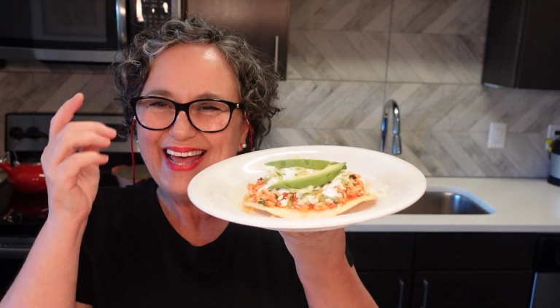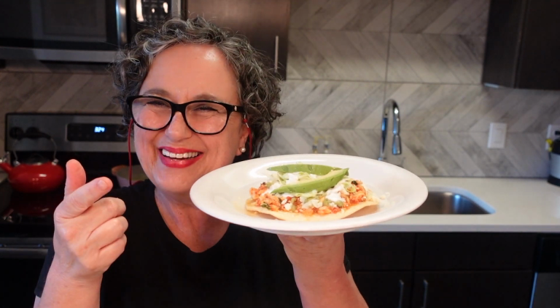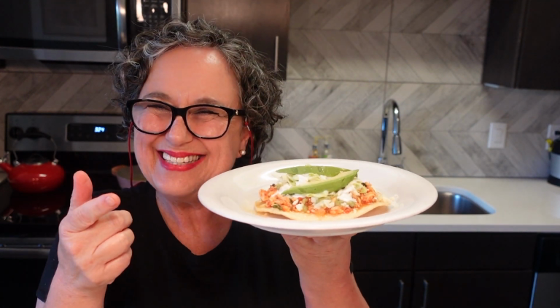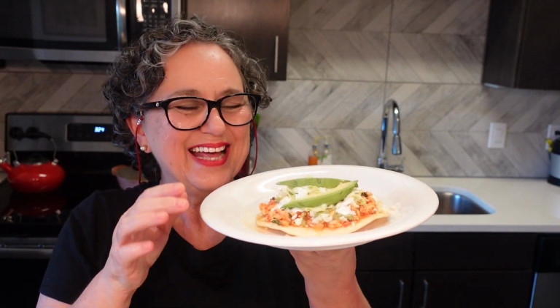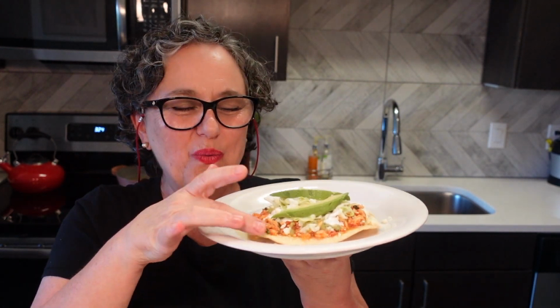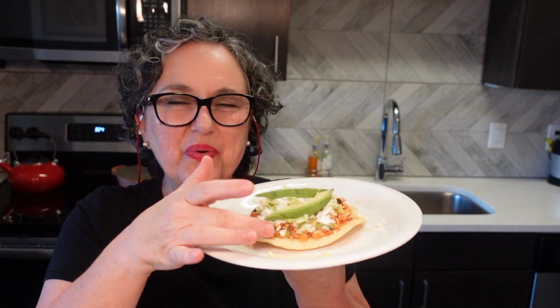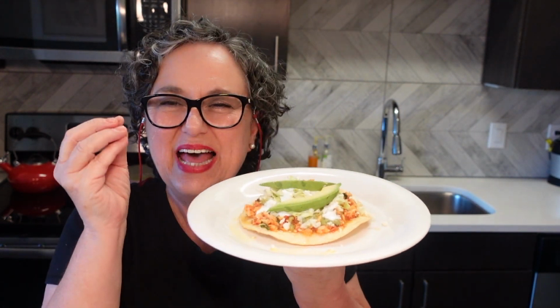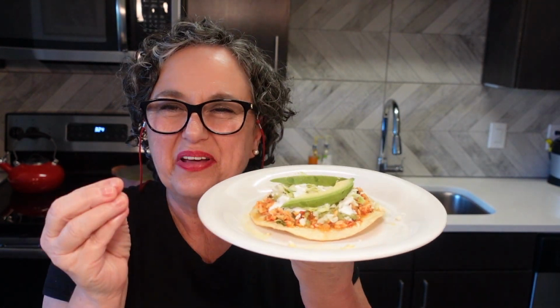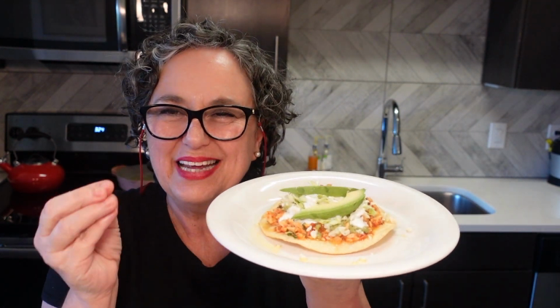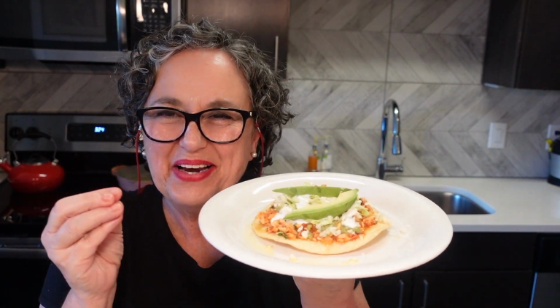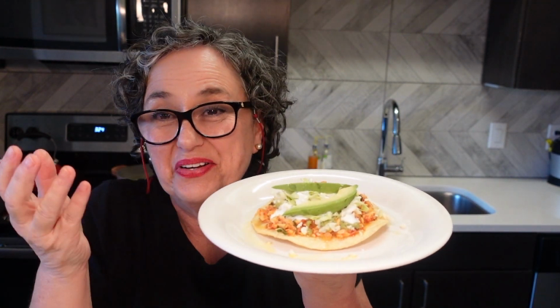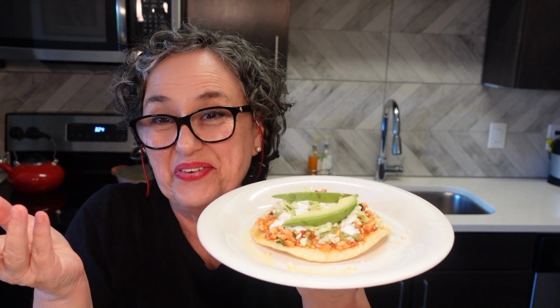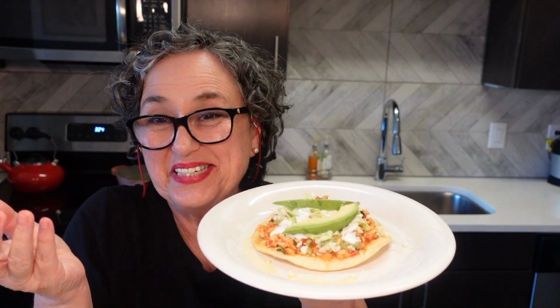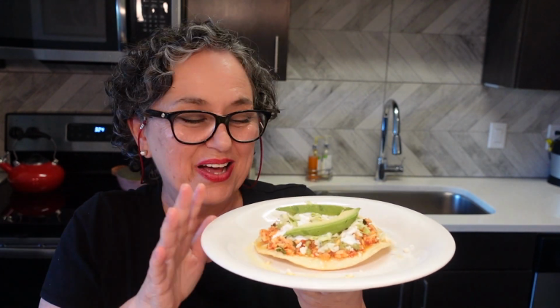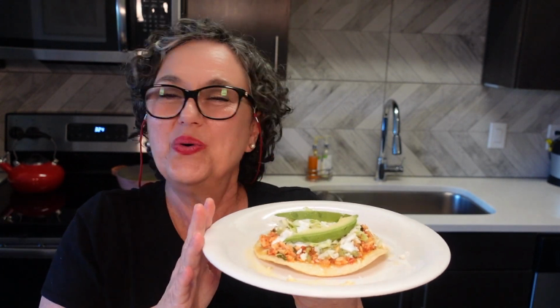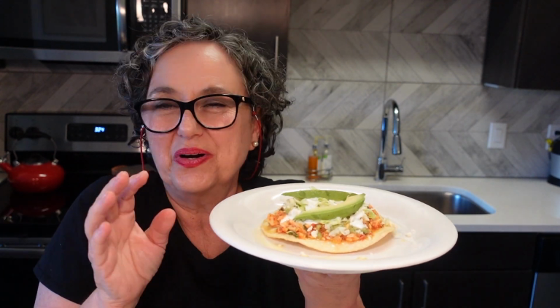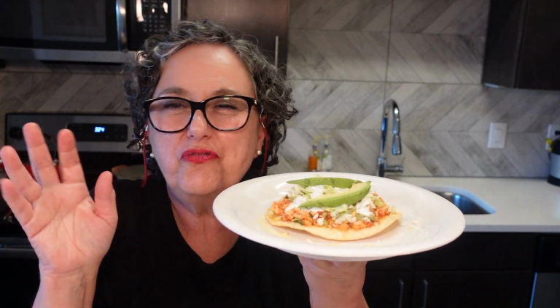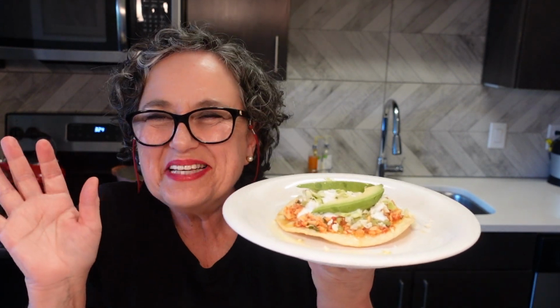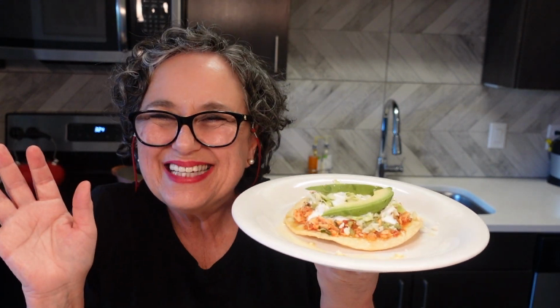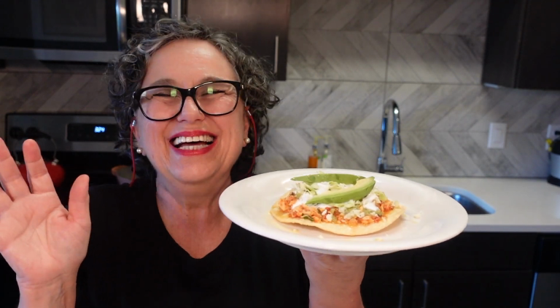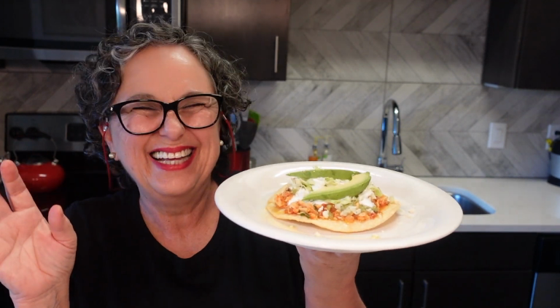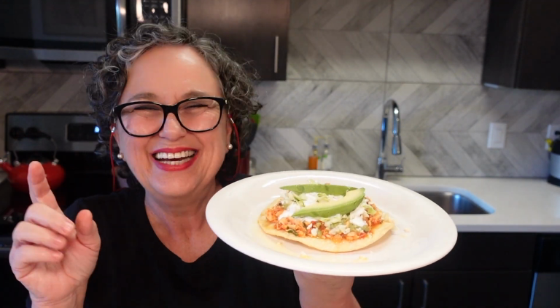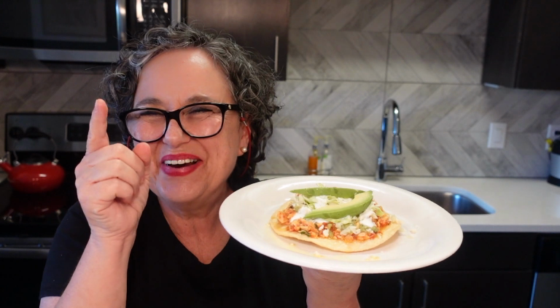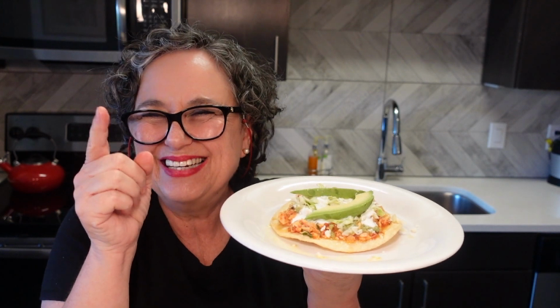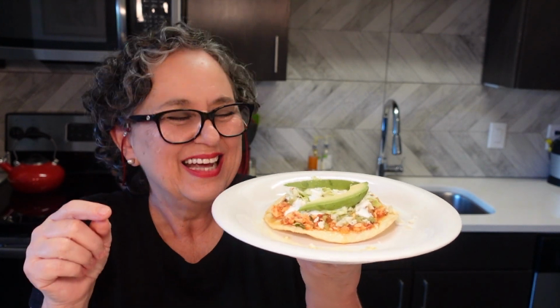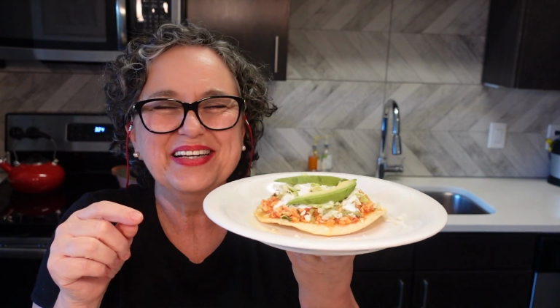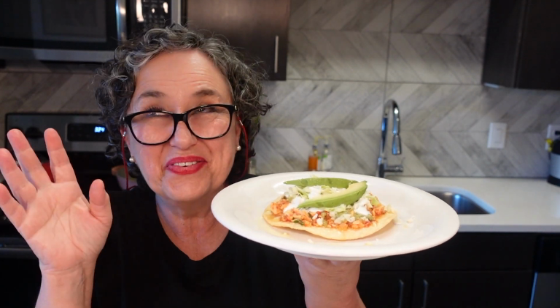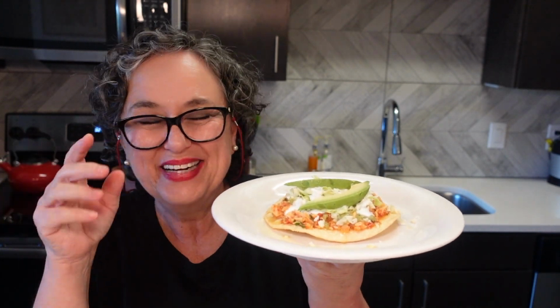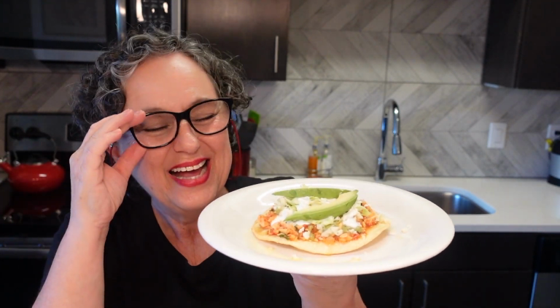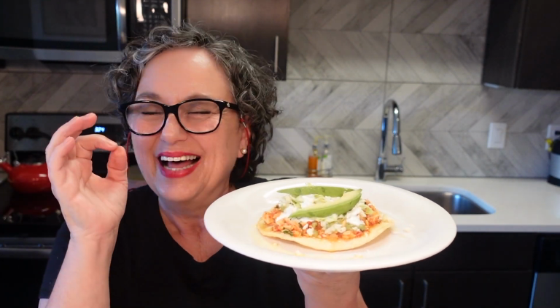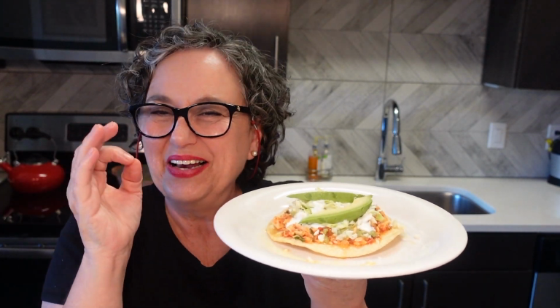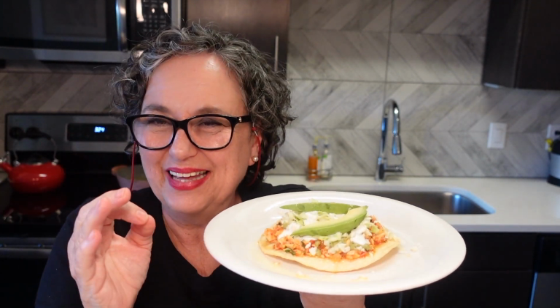Hello guys! Why don't we elevate a can of tuna fish? We're gonna frou-frou-ize it — a new word in English — turn it frou-frou! You're gonna love this!